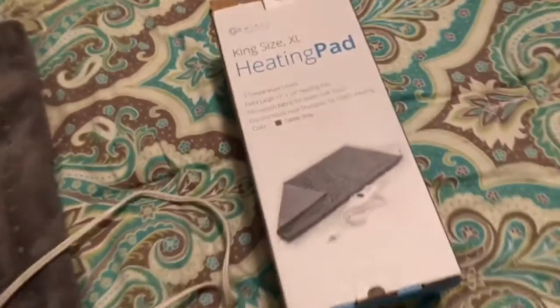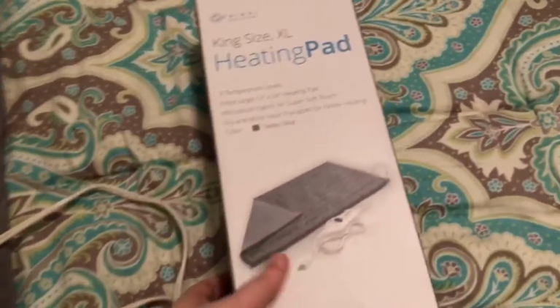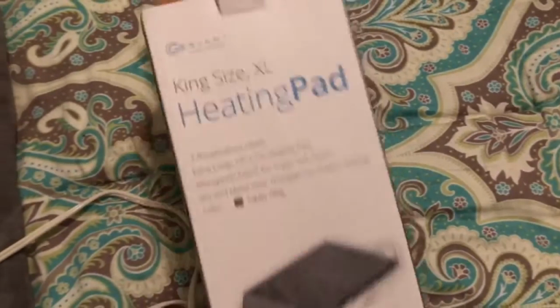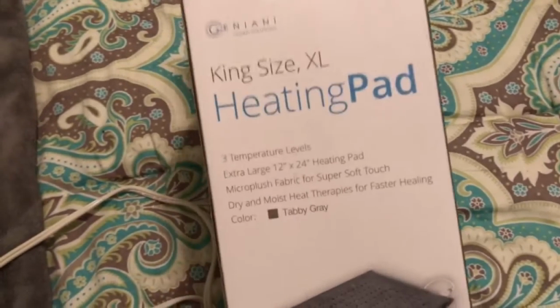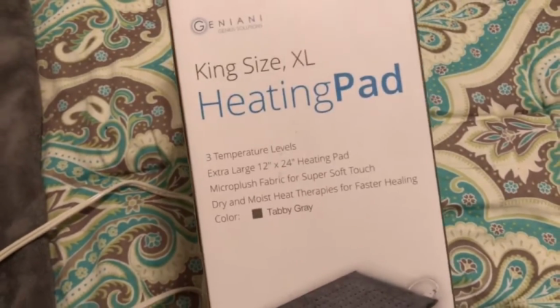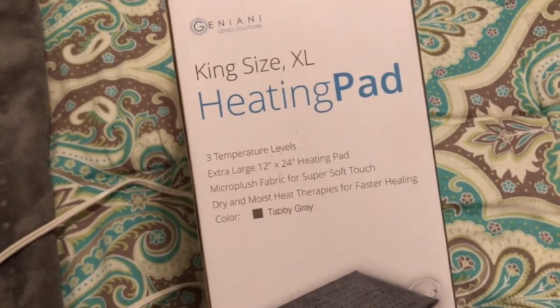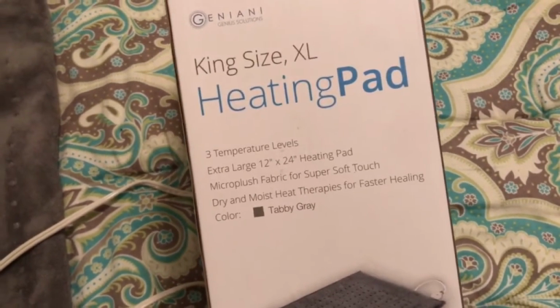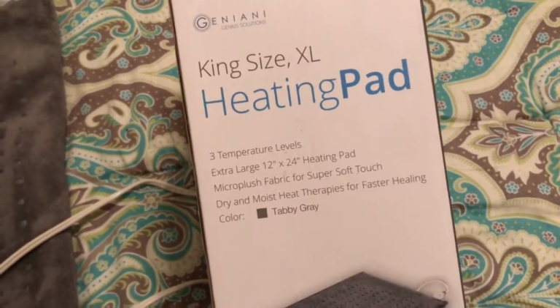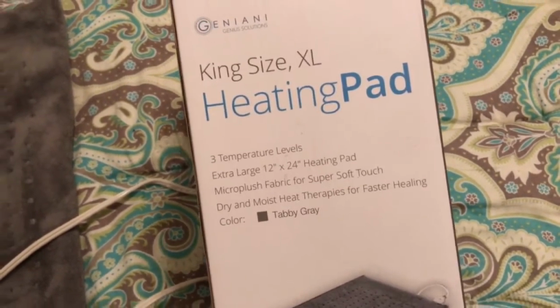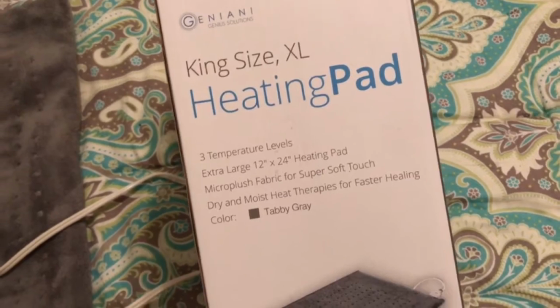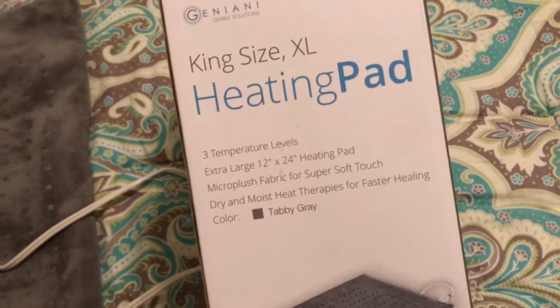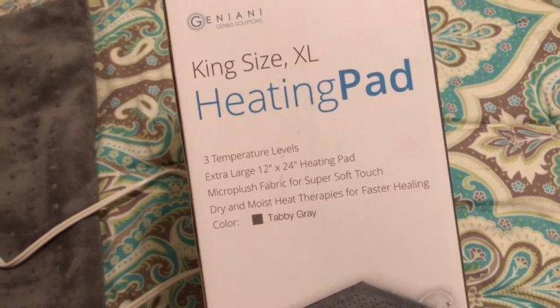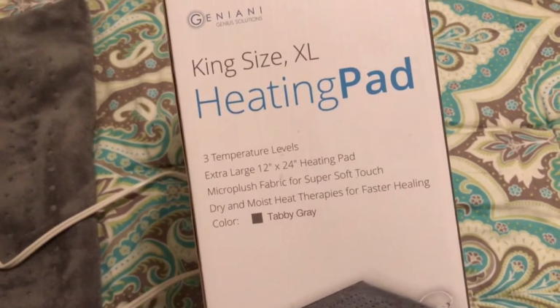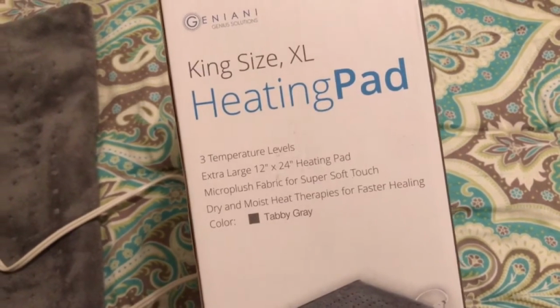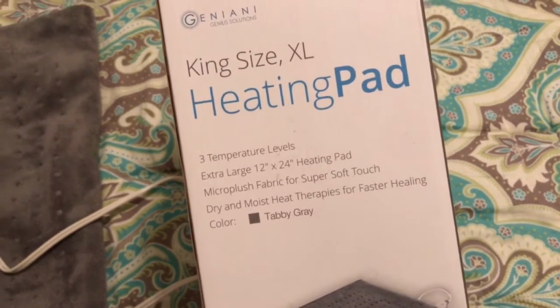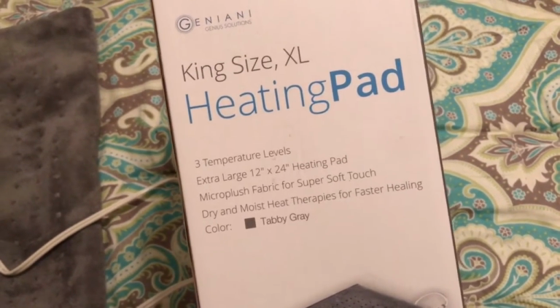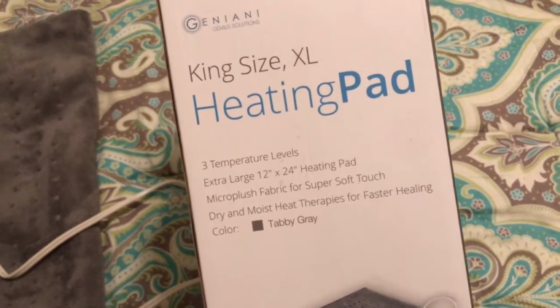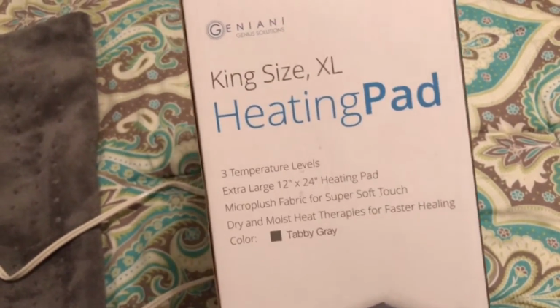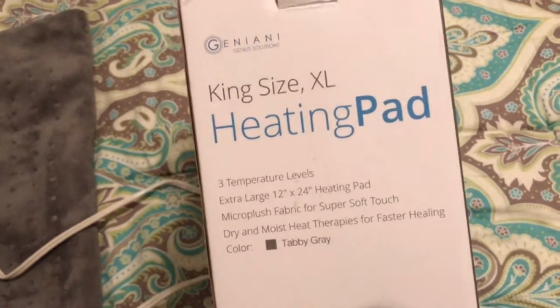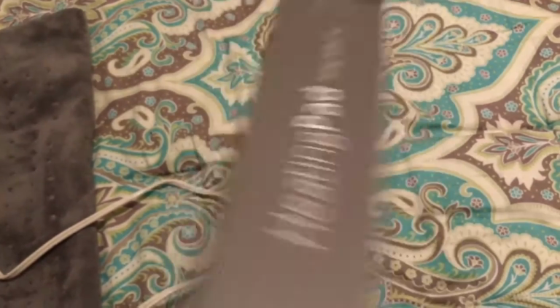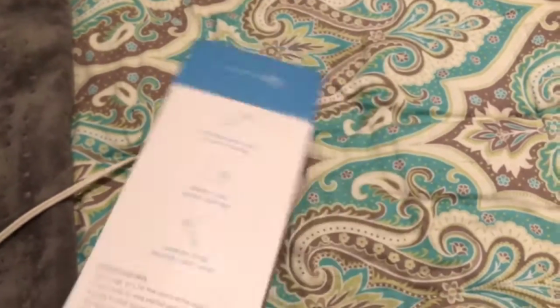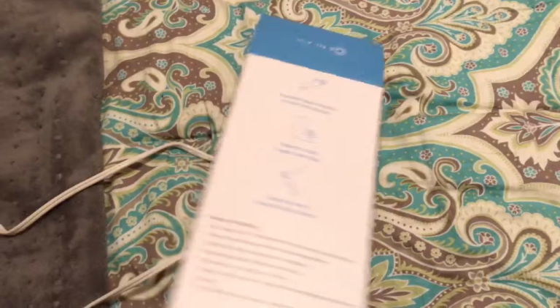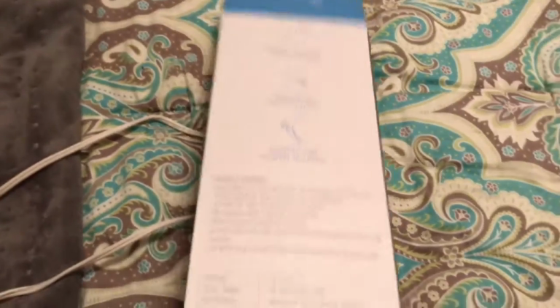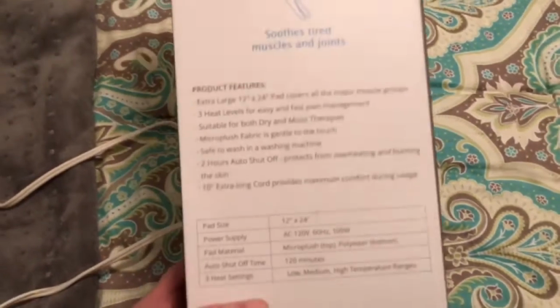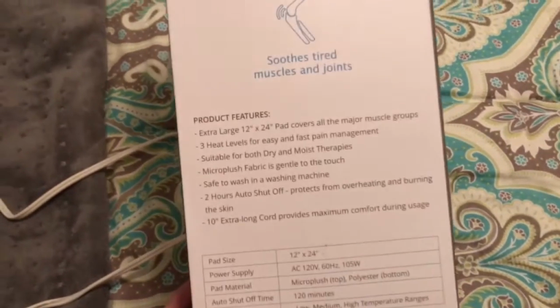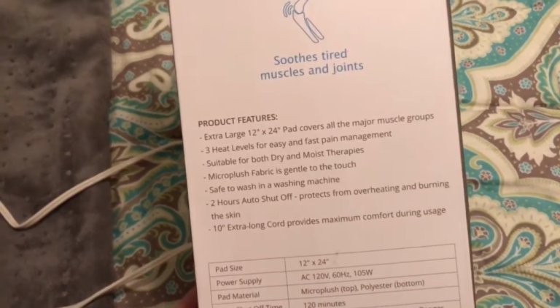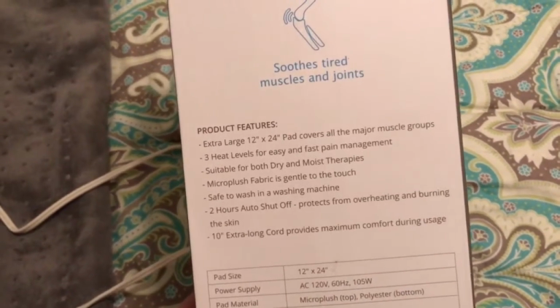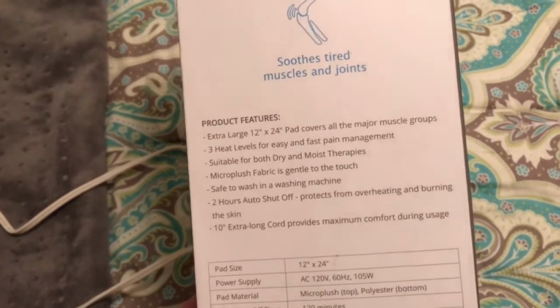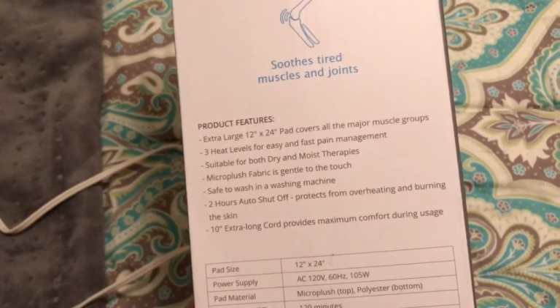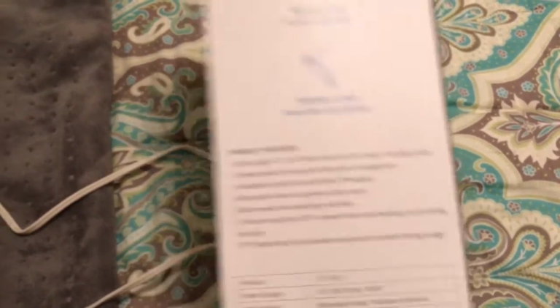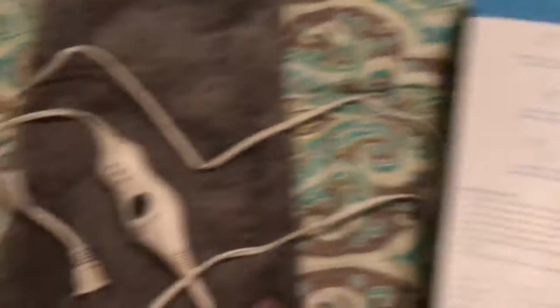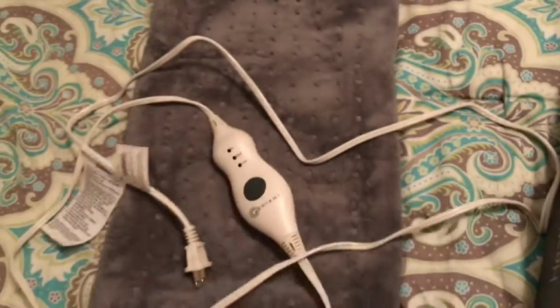It comes in a nice box that kind of shows you the different temperatures. It's a 12 by 24 inch heating pad, which I think is a good size for me — being plus size and having lower back issues, that's perfect.